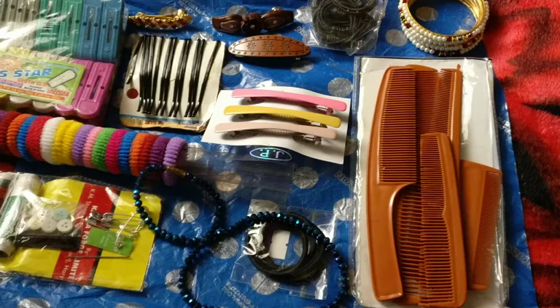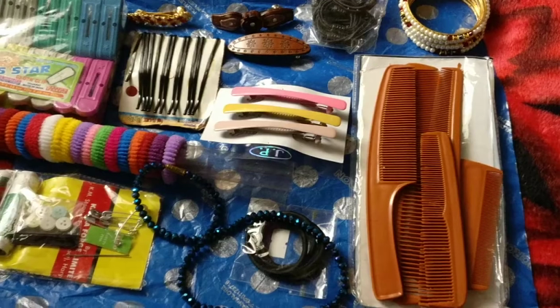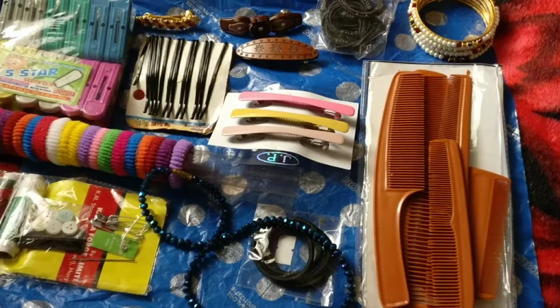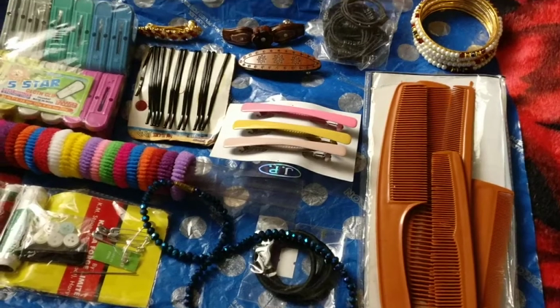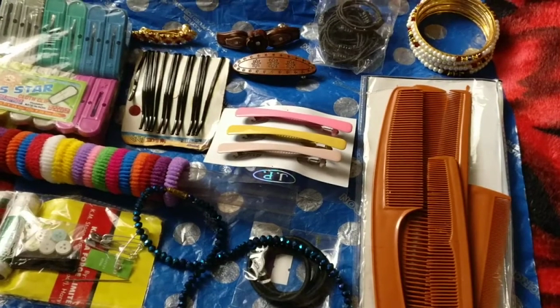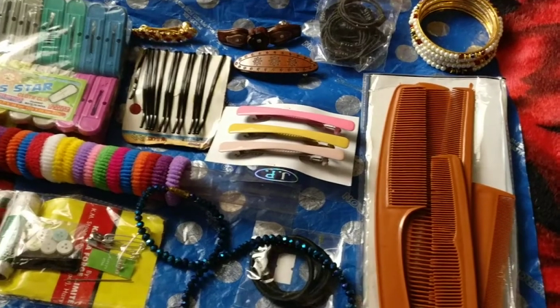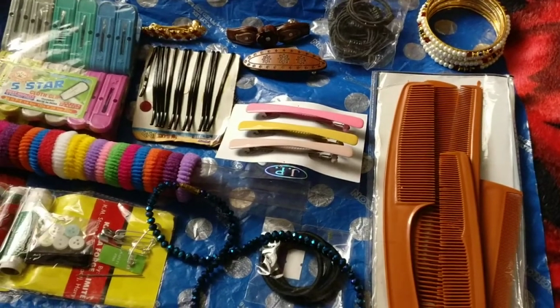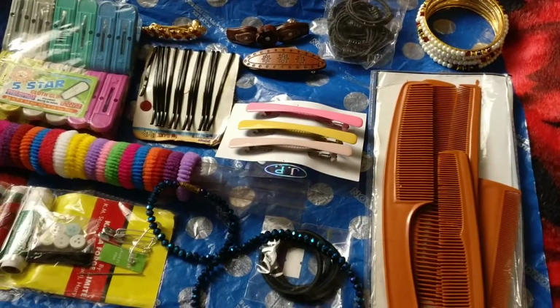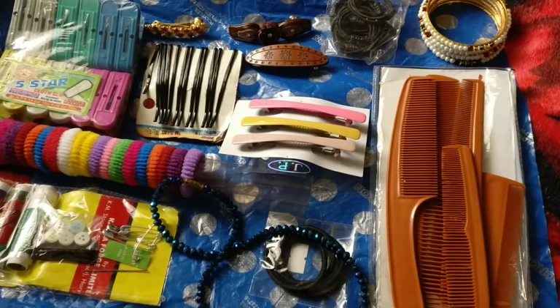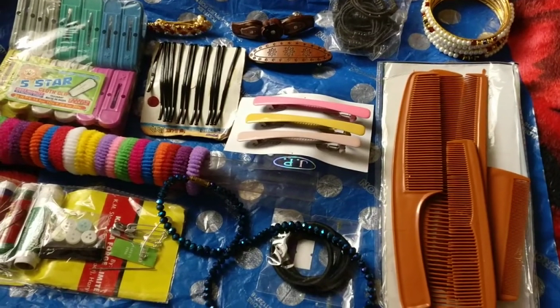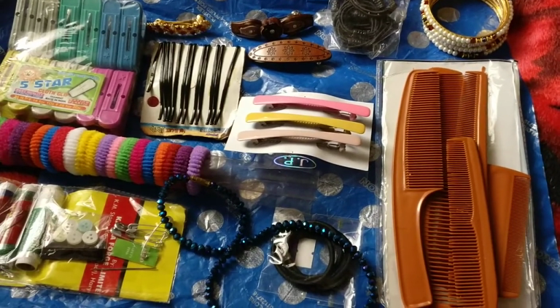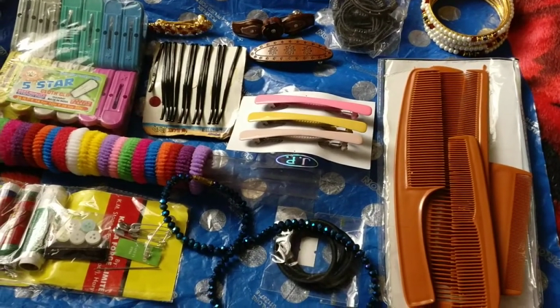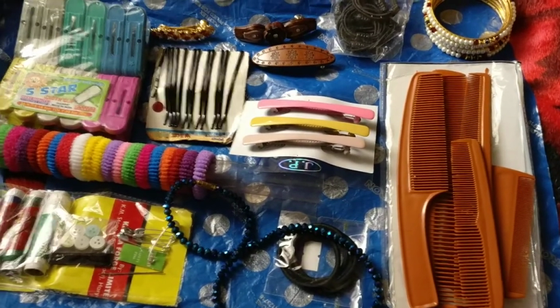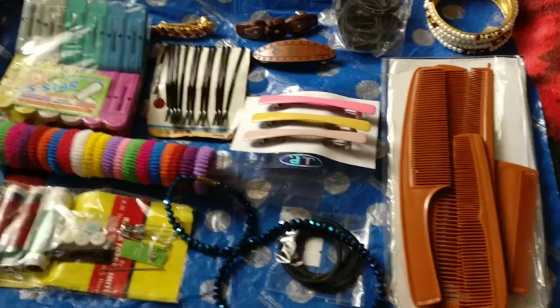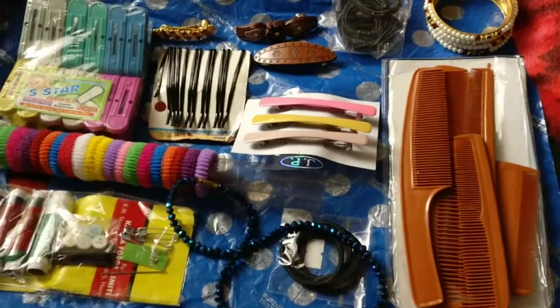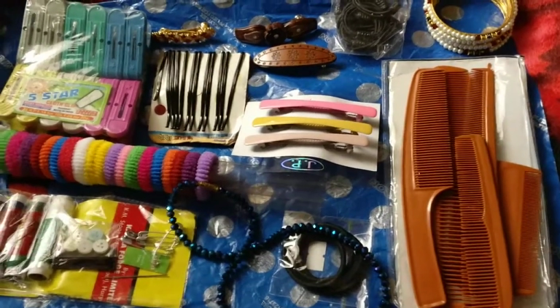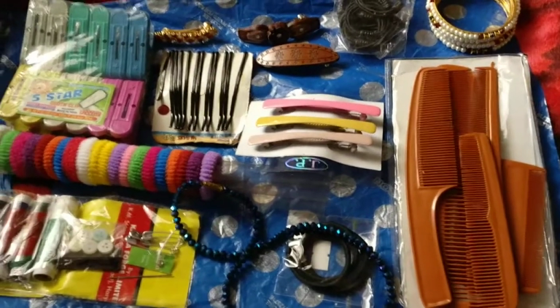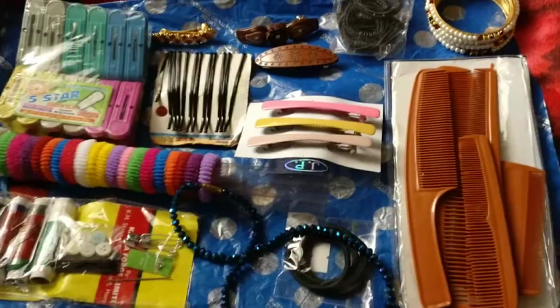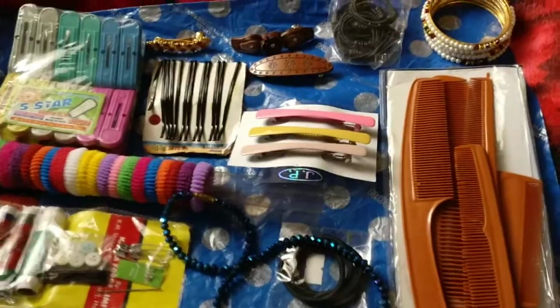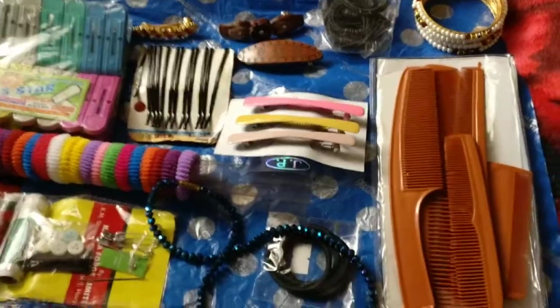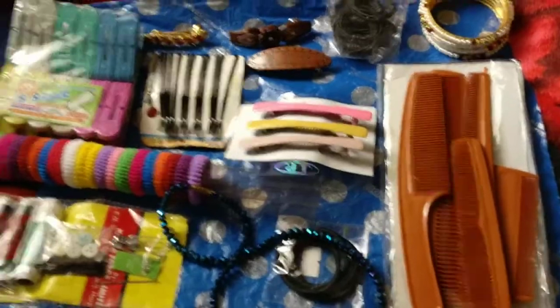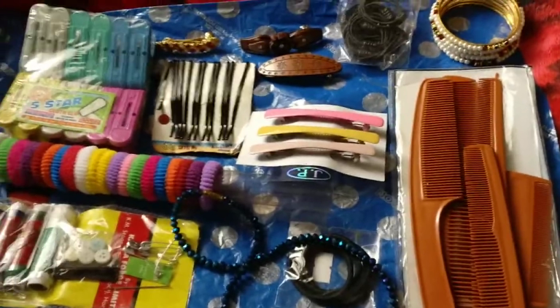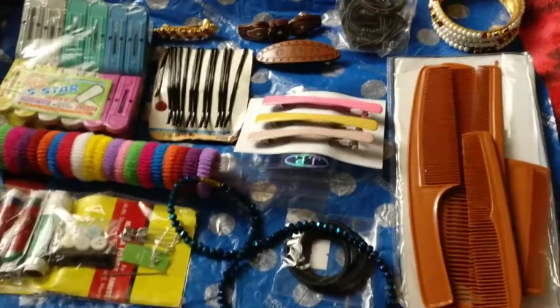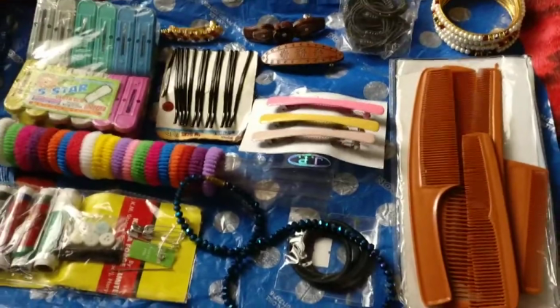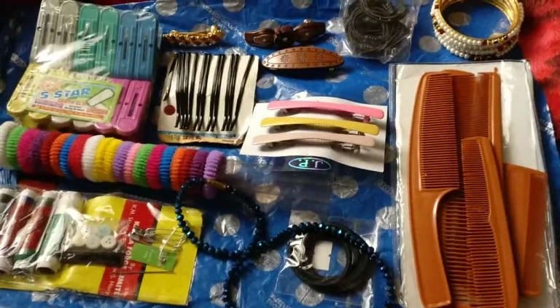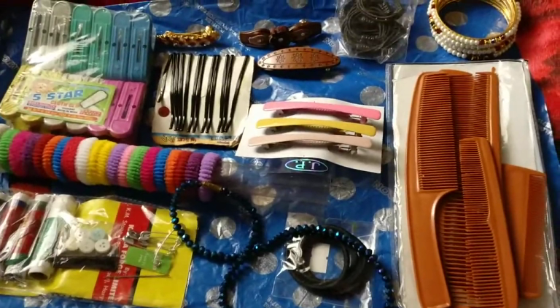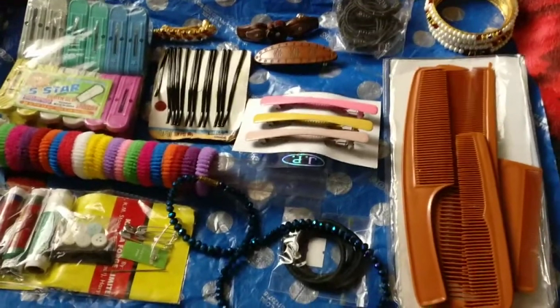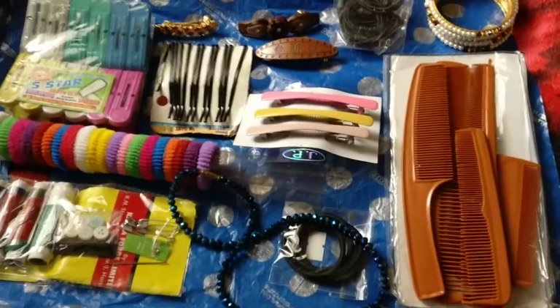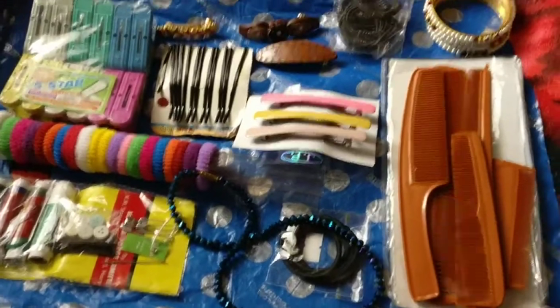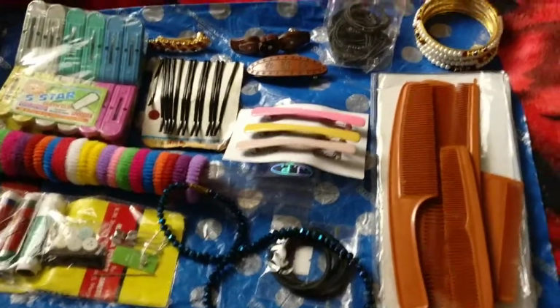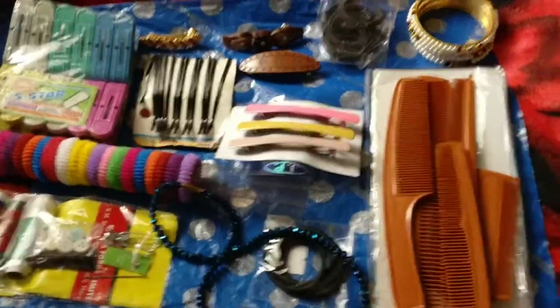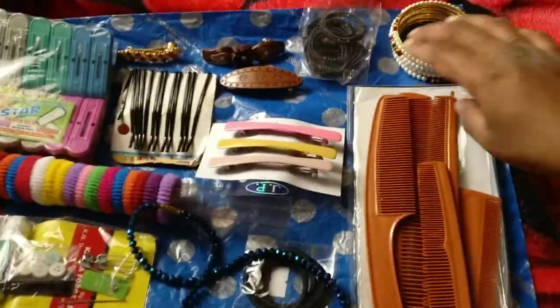Welcome to my channel. Today's video is on a Kanyakumari mini shopping haul, so let's get started without any delay.